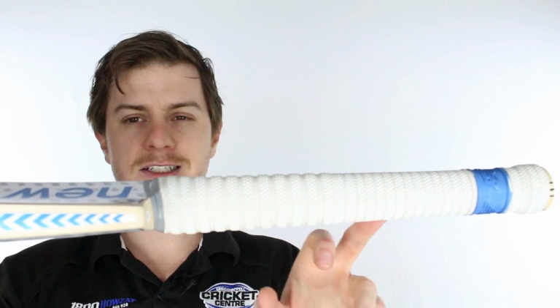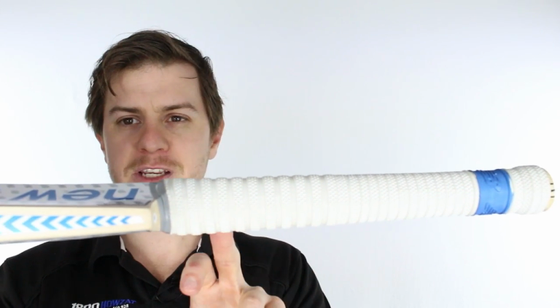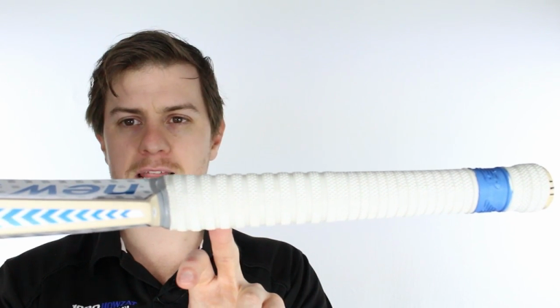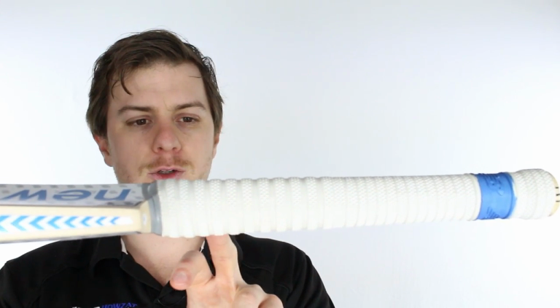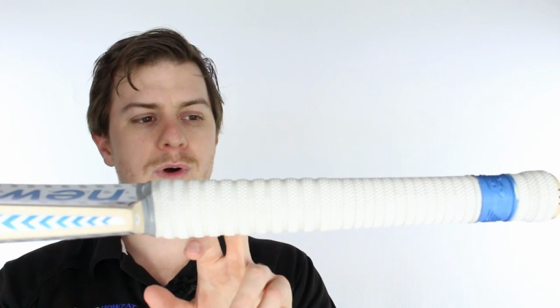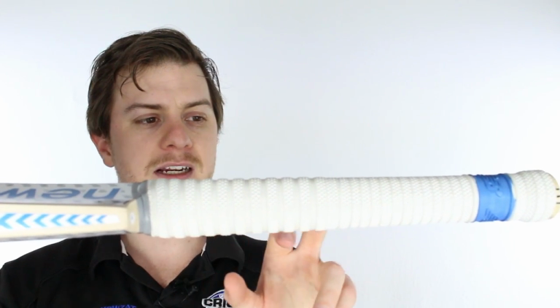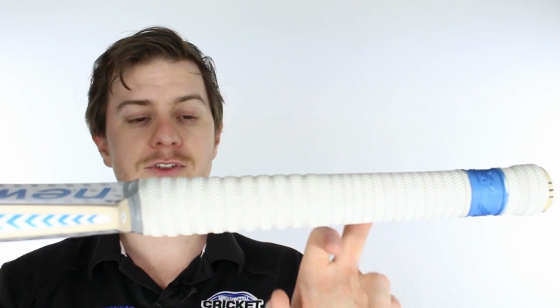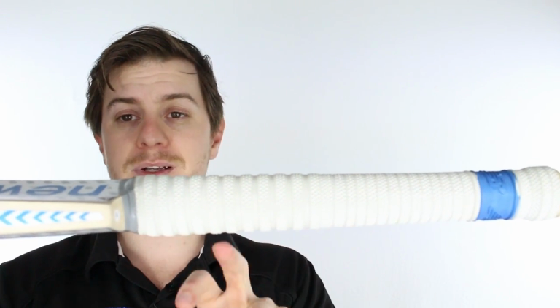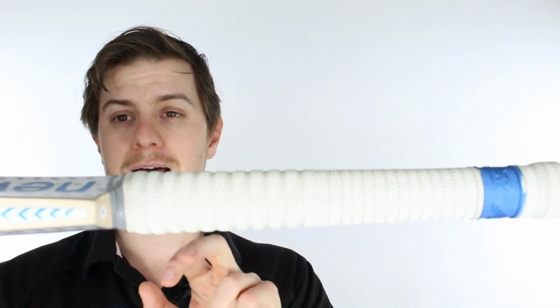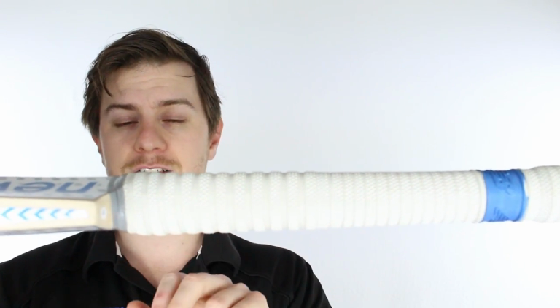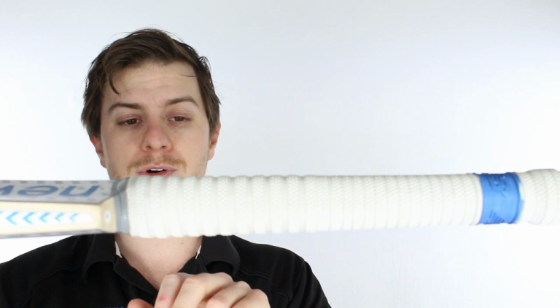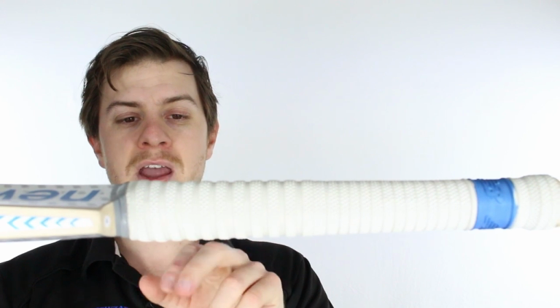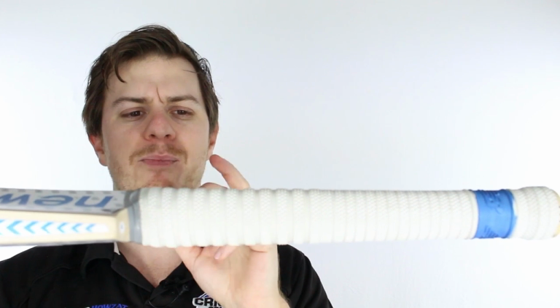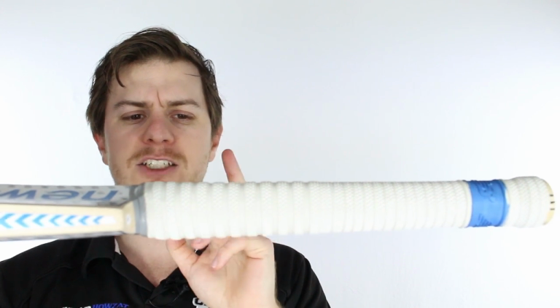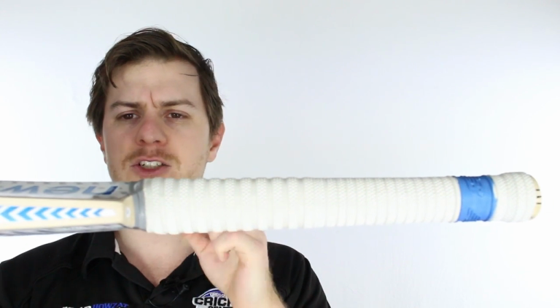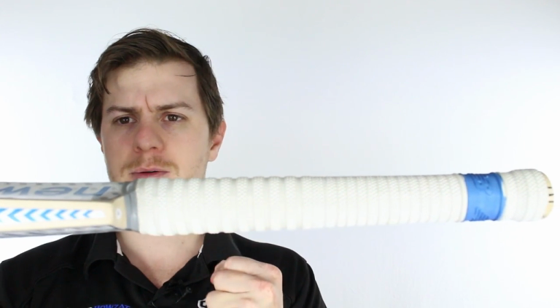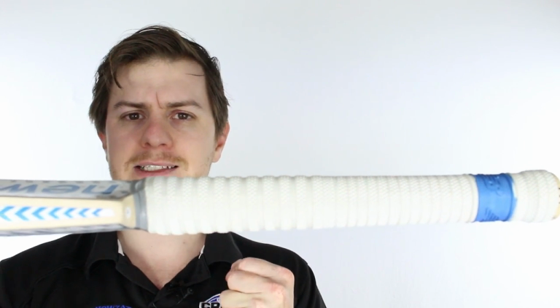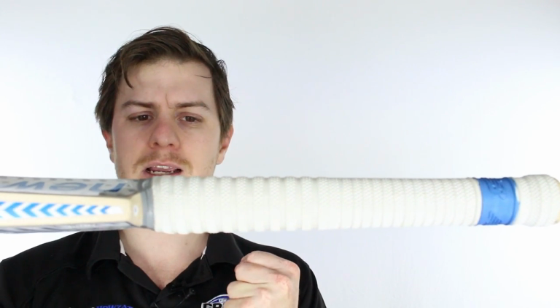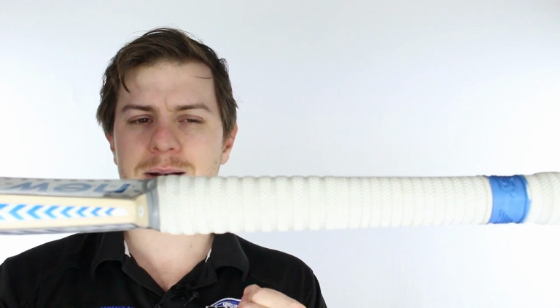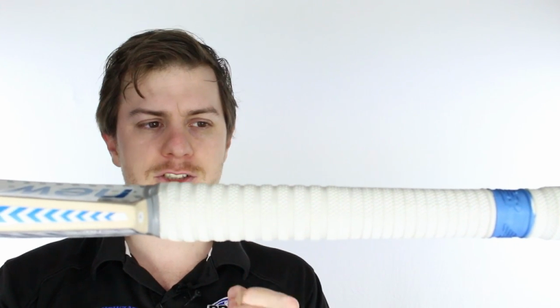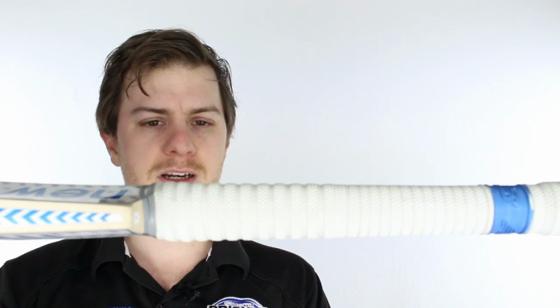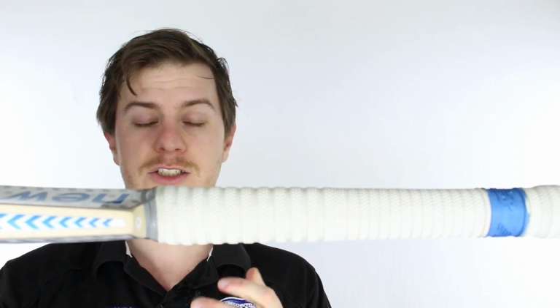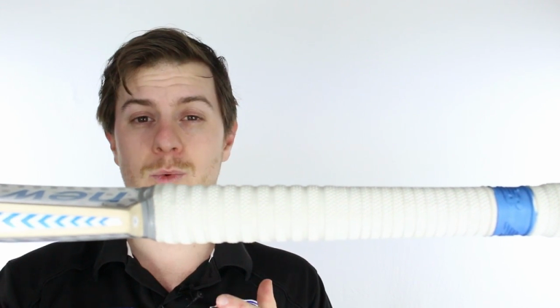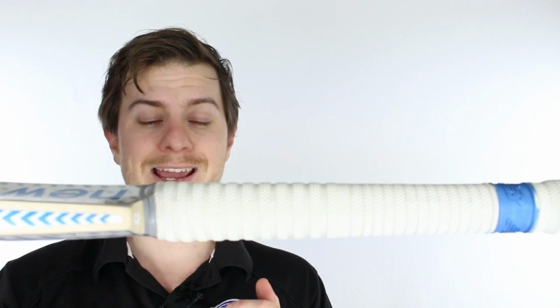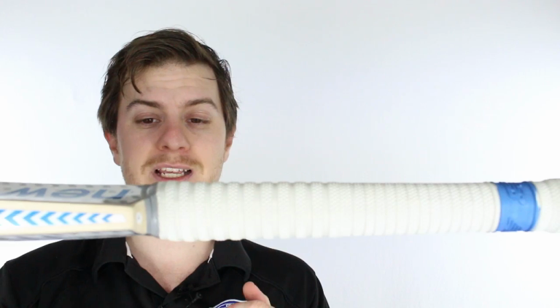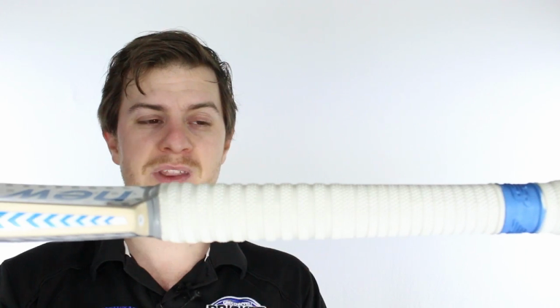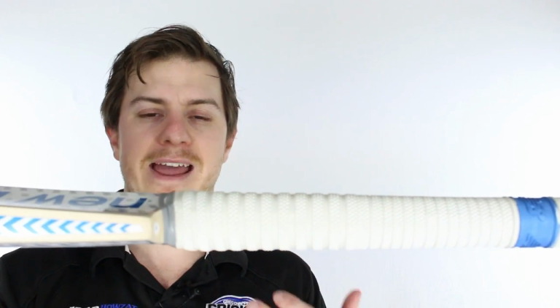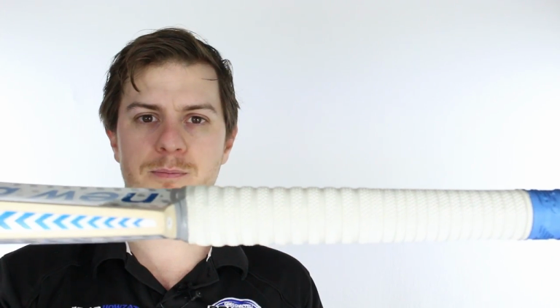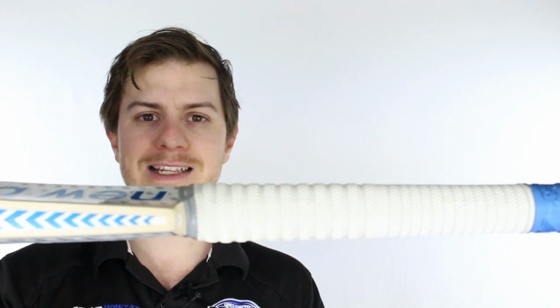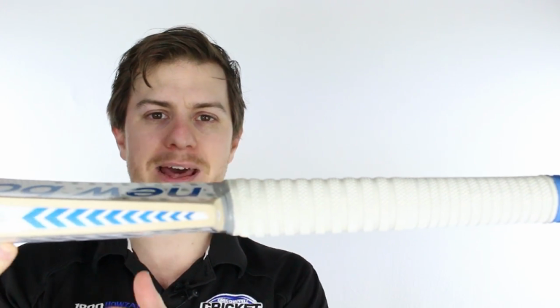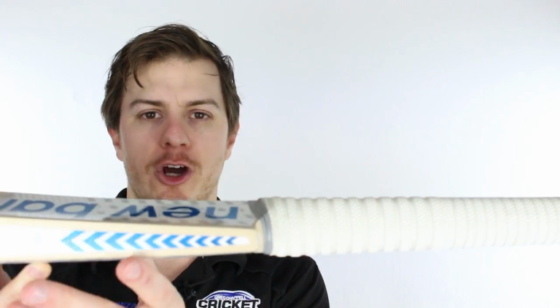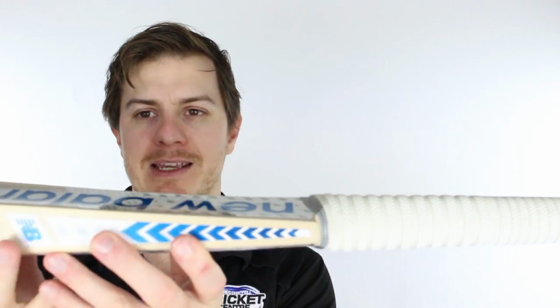It's a semi-oval handle wrapped in a diamond and player-style grip. That just means your bottom hand can't be as dominant, simply from the way the handle's set up, and that brings out better shot making.